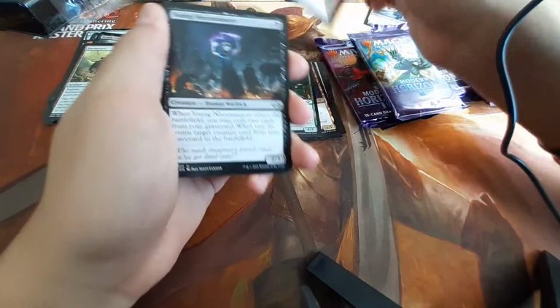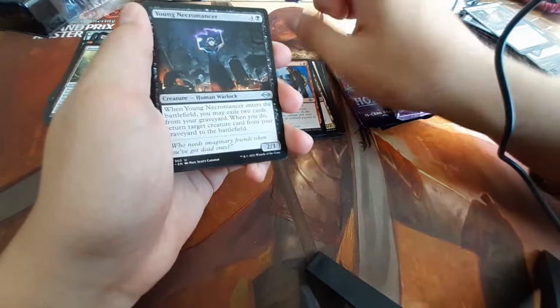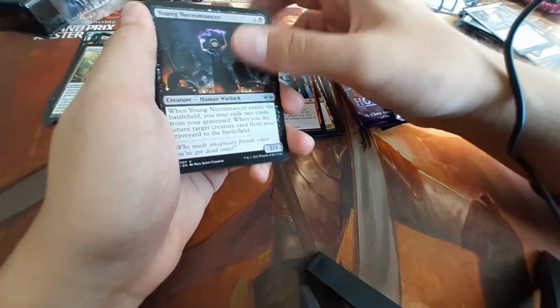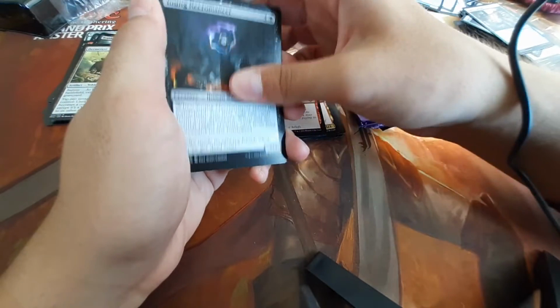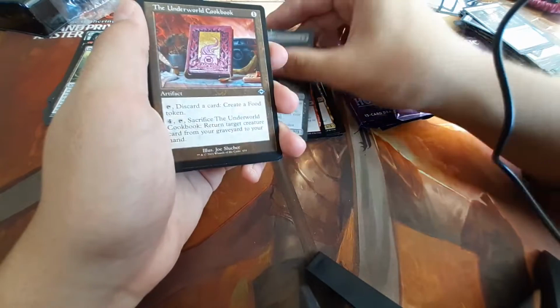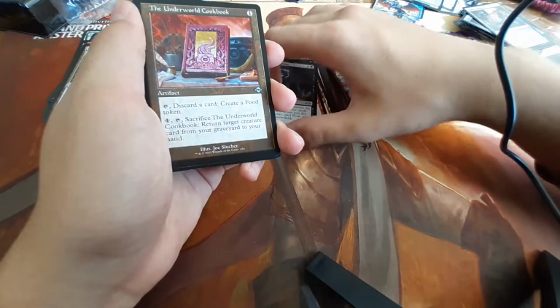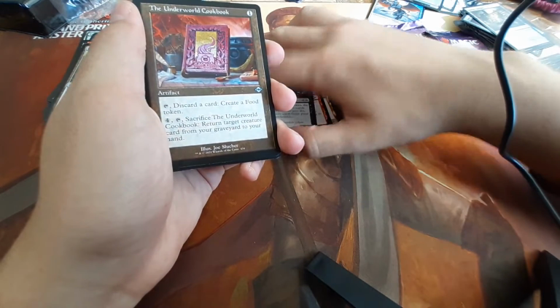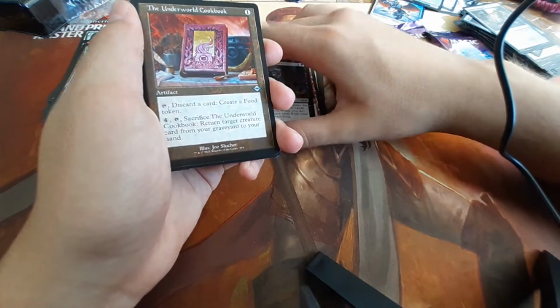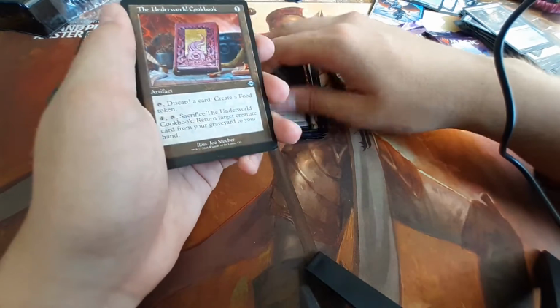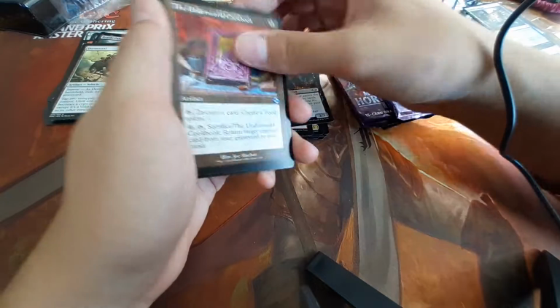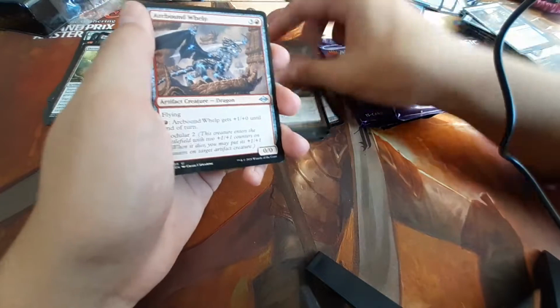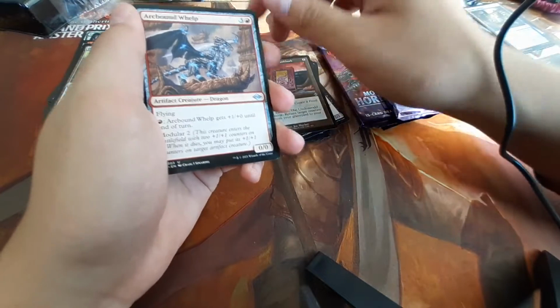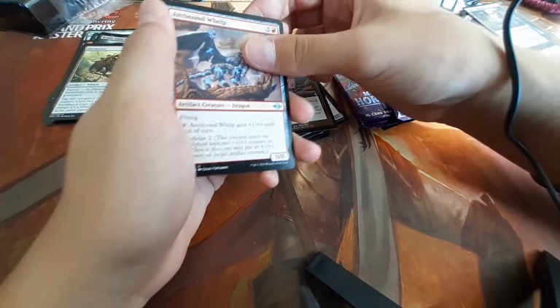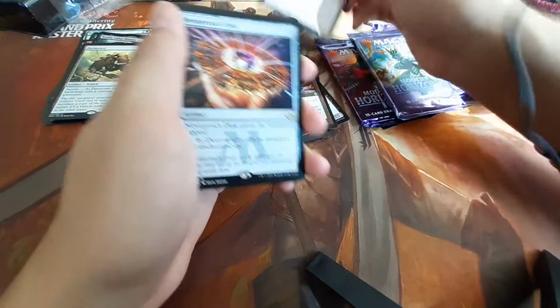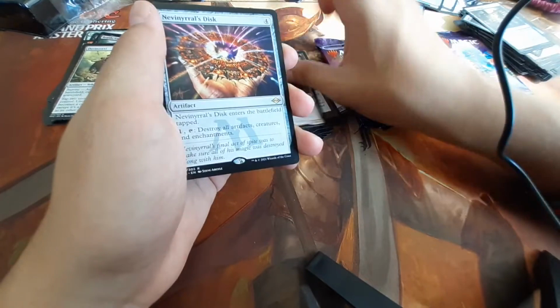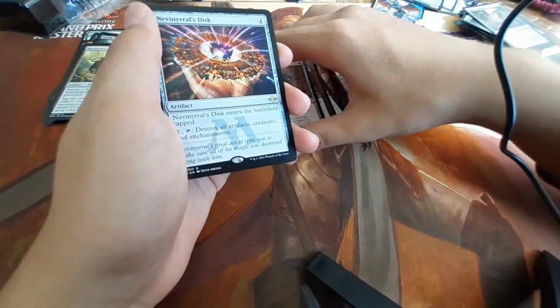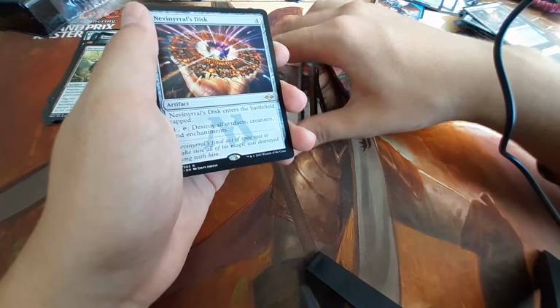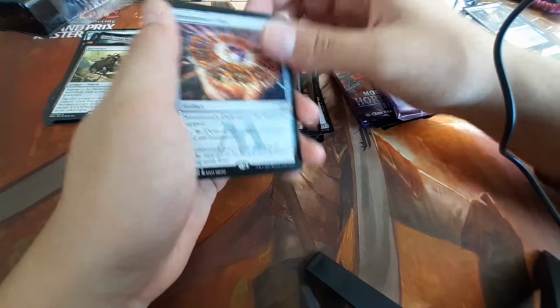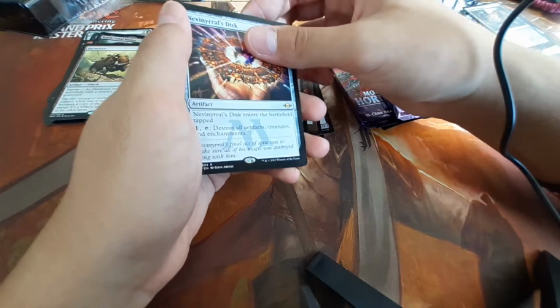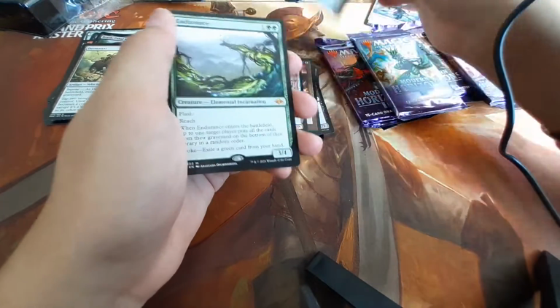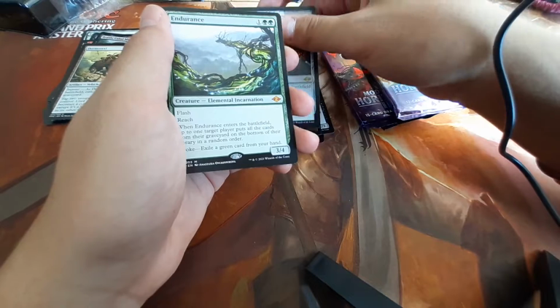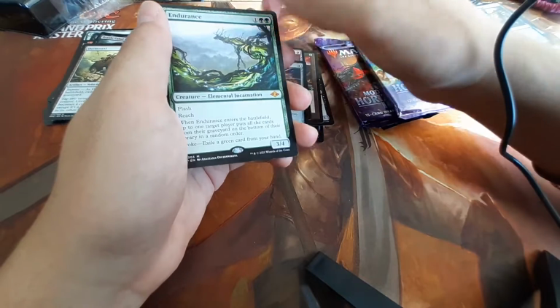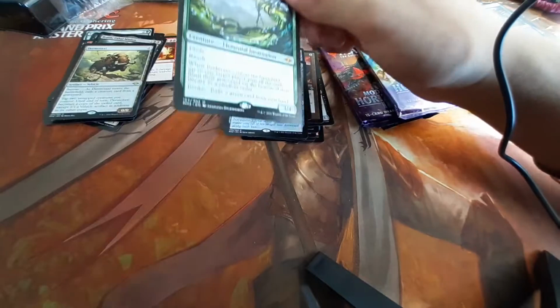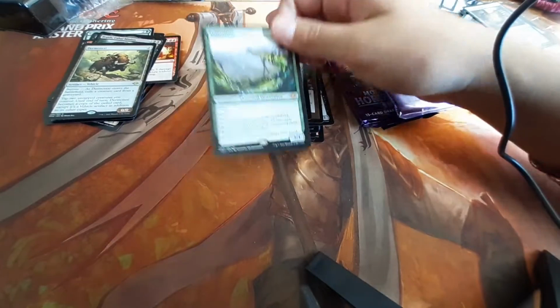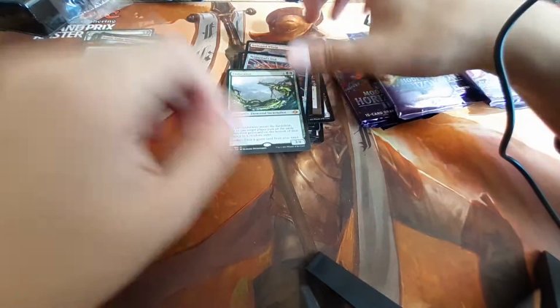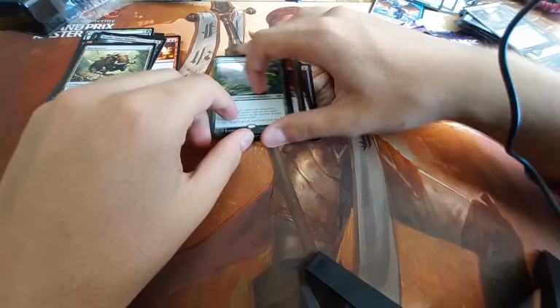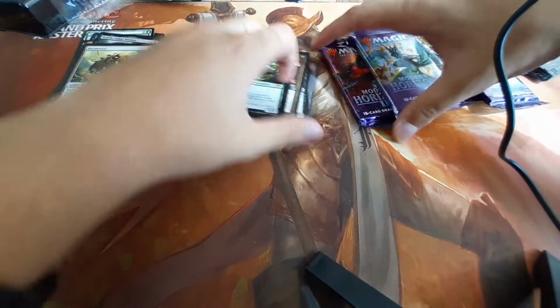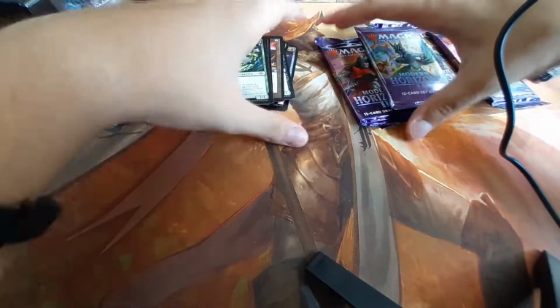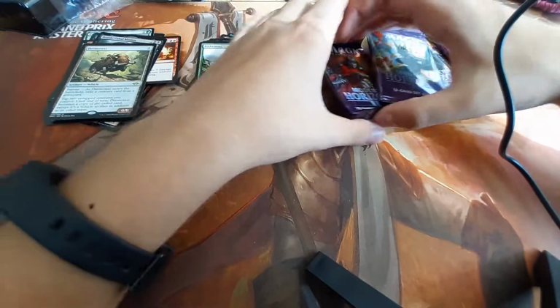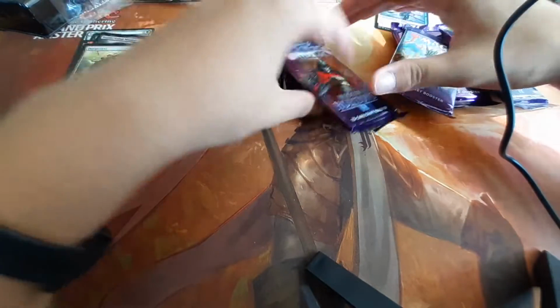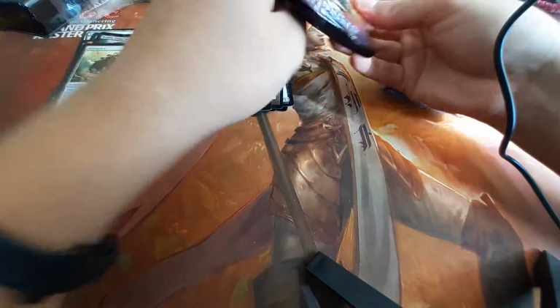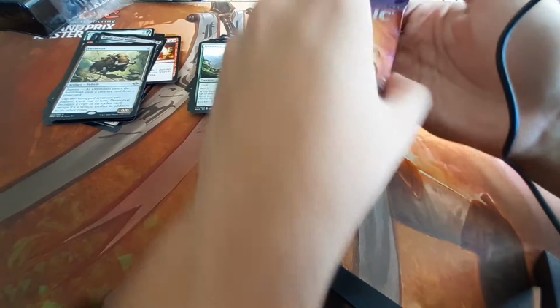Uncommons: Young Necromancer. Timeshifted the Underworld Cookbook. Unbounded Welp — reprint. Nevdisc. Nice. Endurance. Nice. This one I actually need right now.